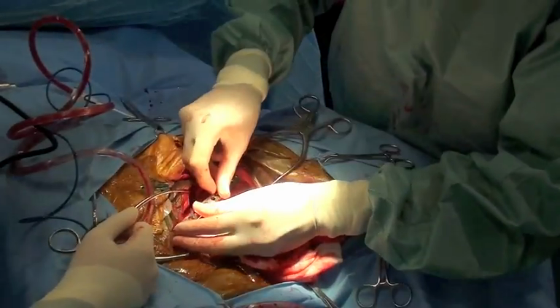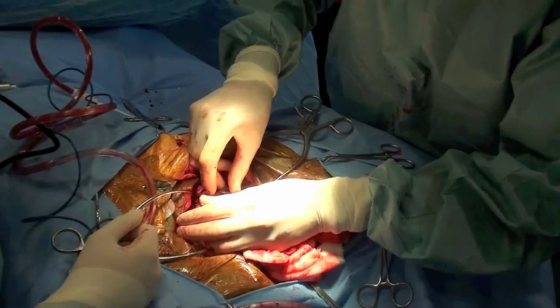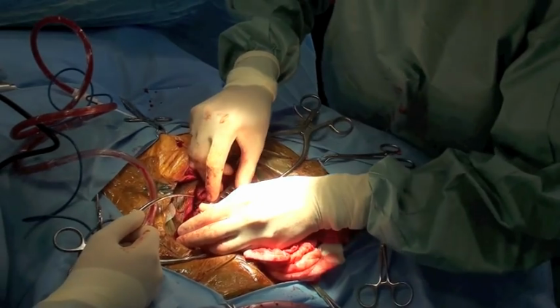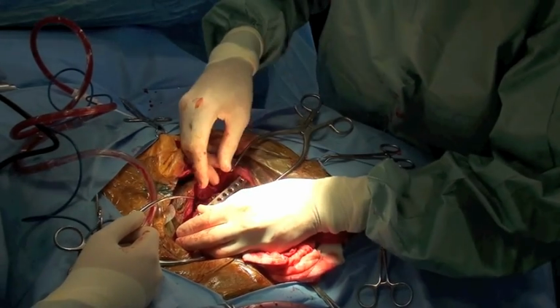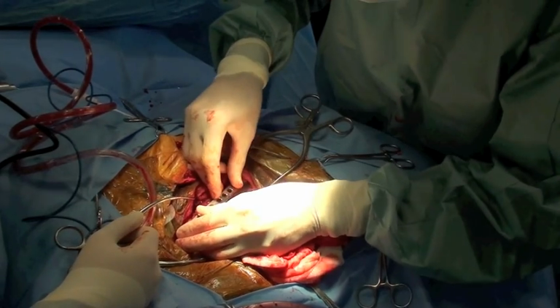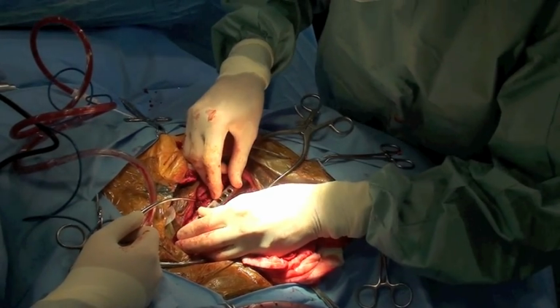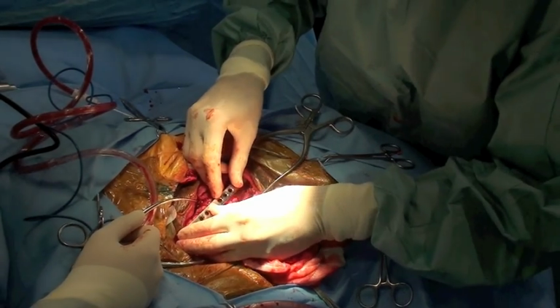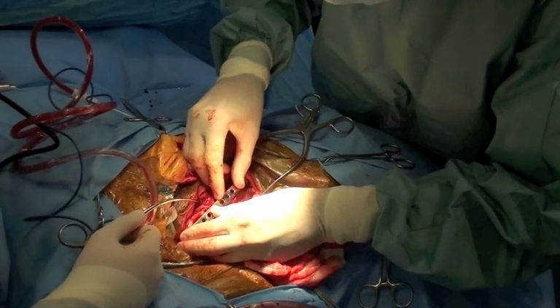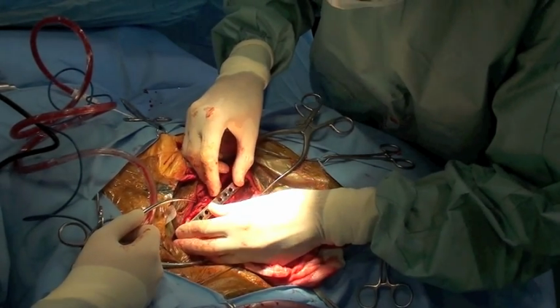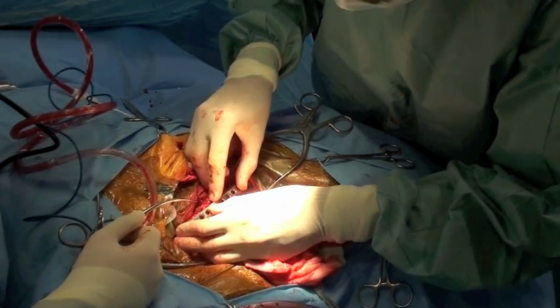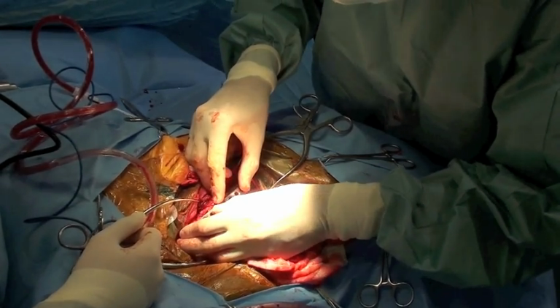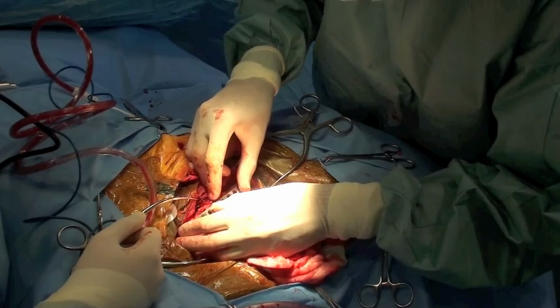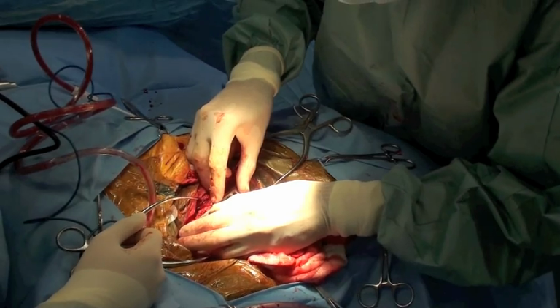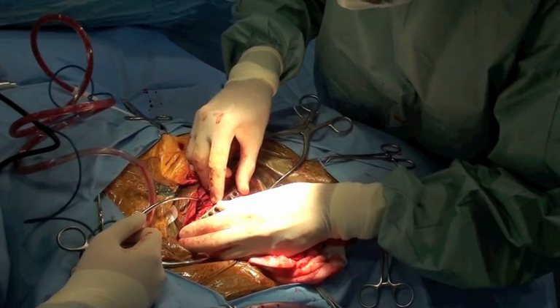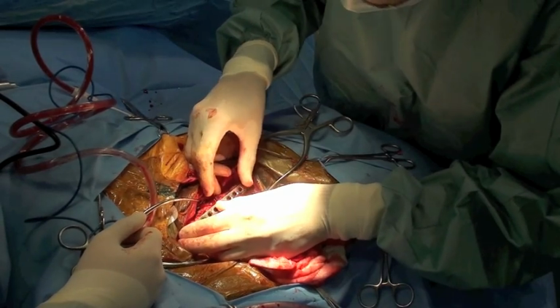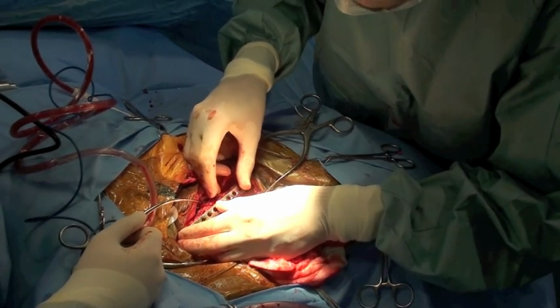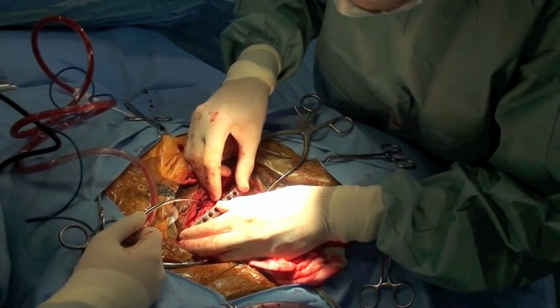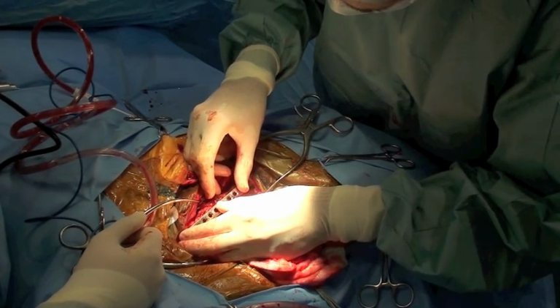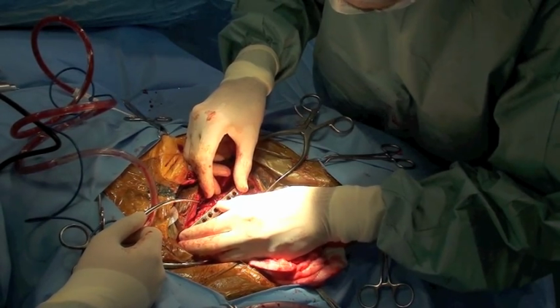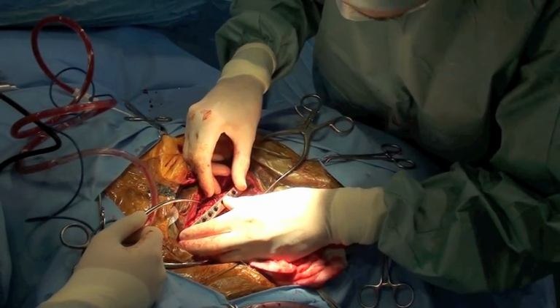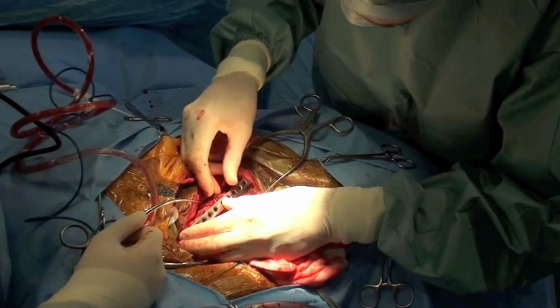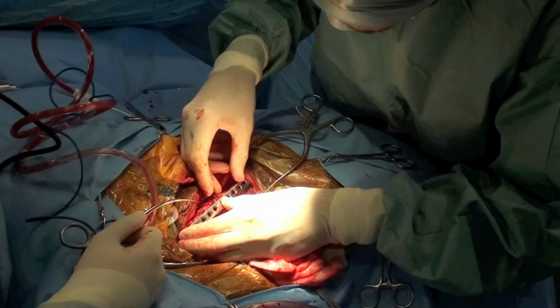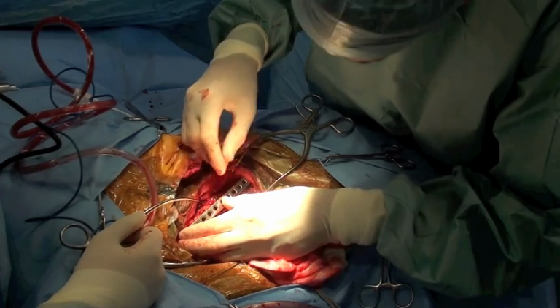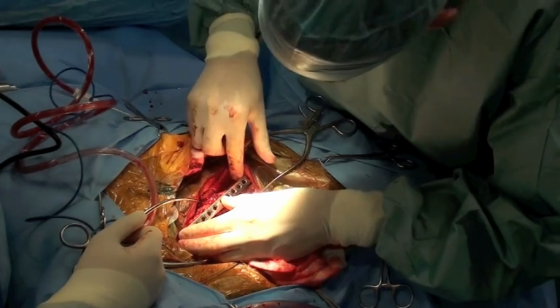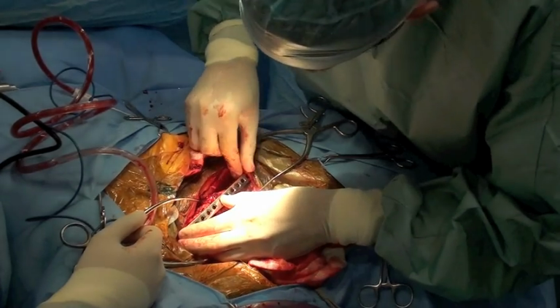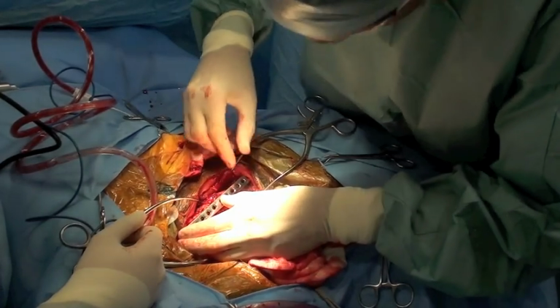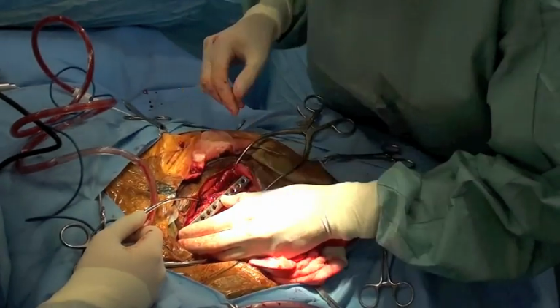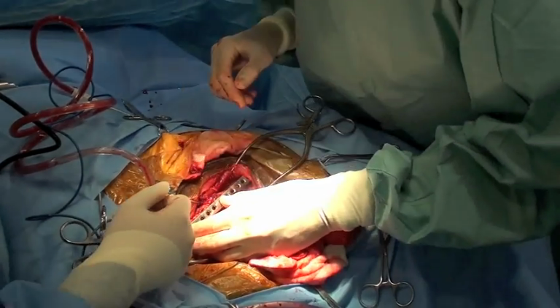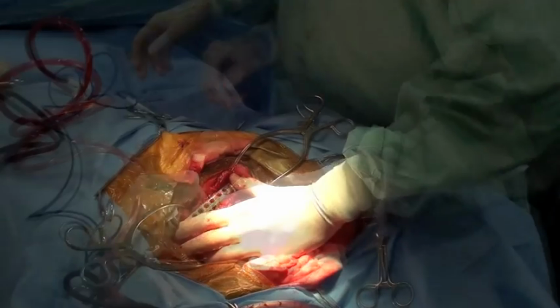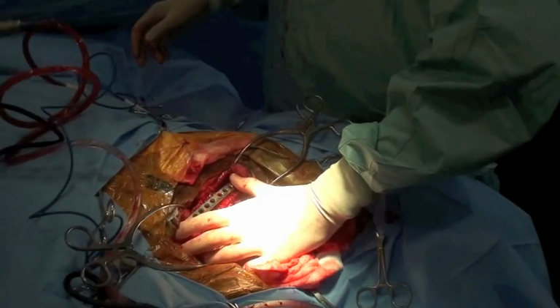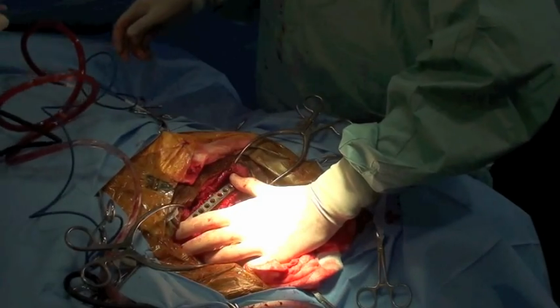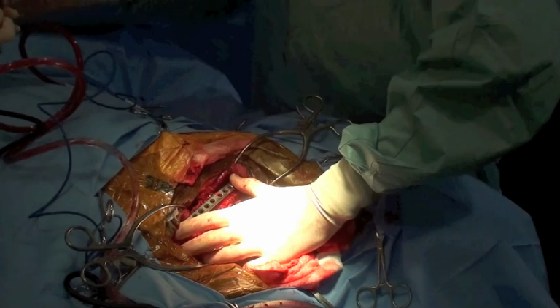After radiation therapy and the lead sheeting has been removed, a plate is affixed to the lateral aspect of the humerus in order to provide support for the weakened tumor bone.